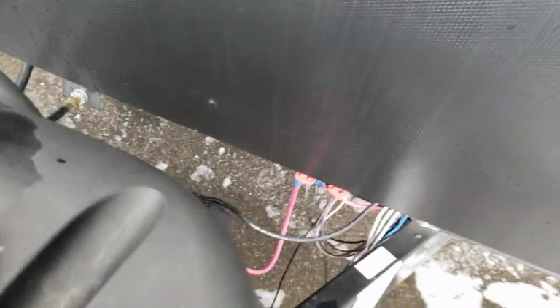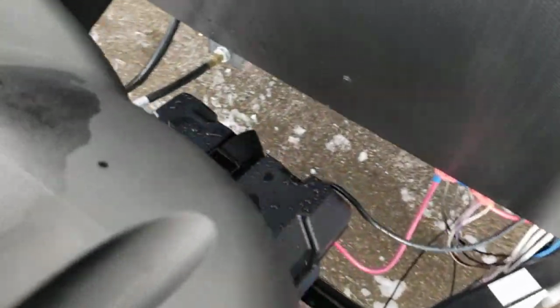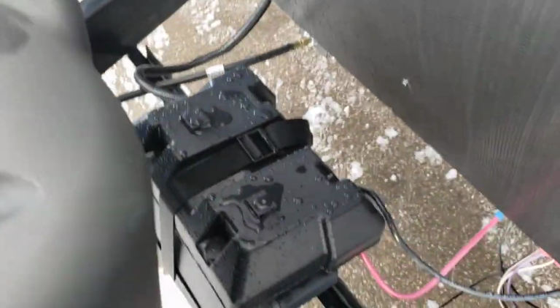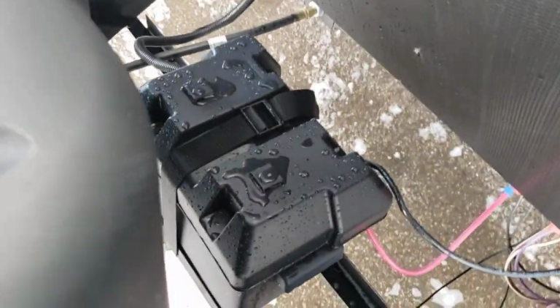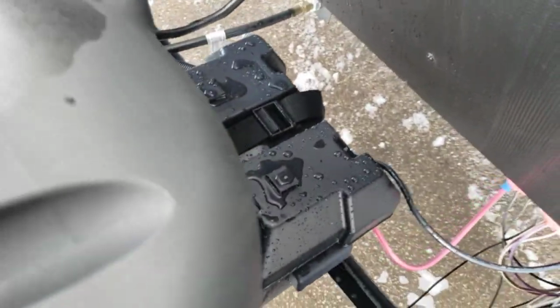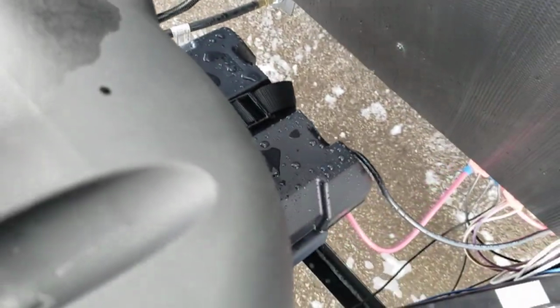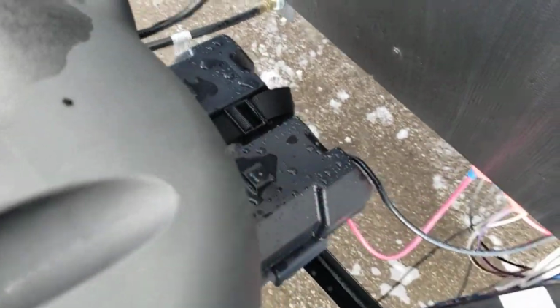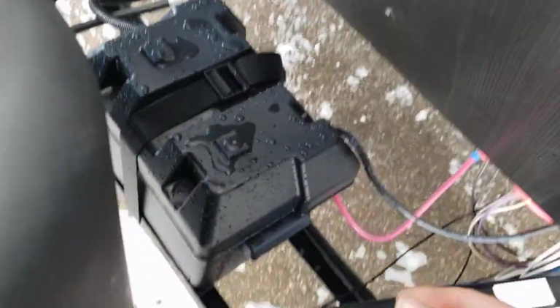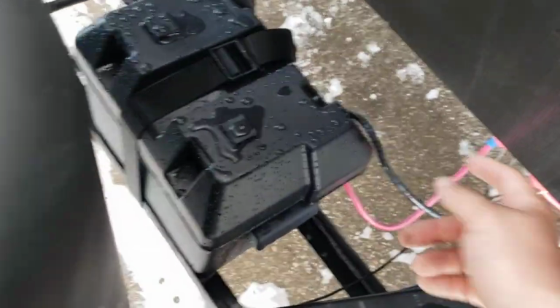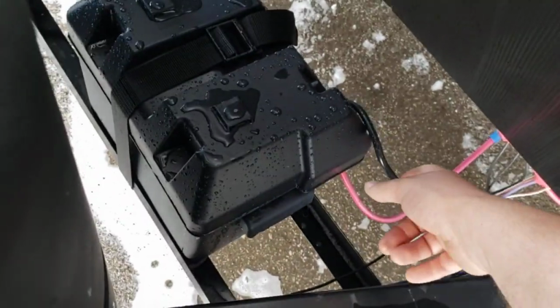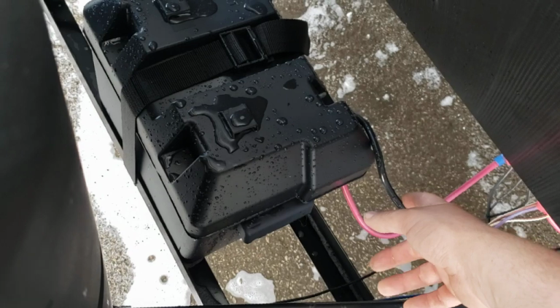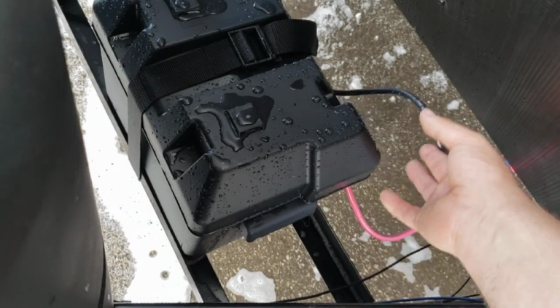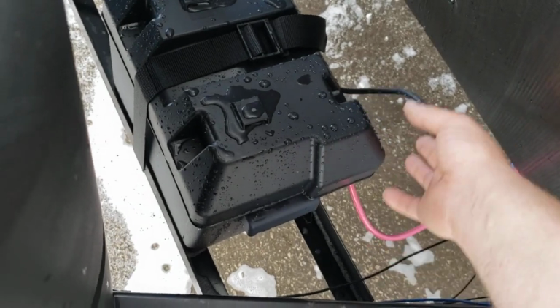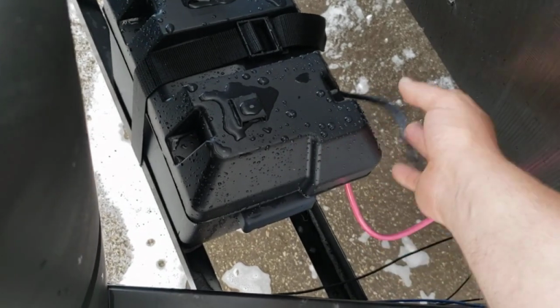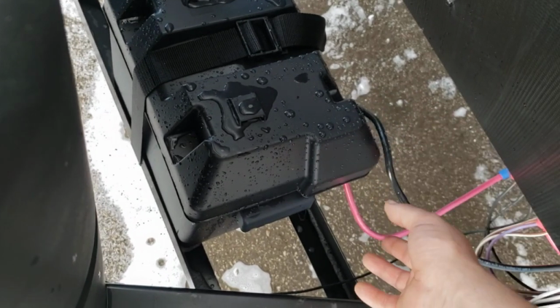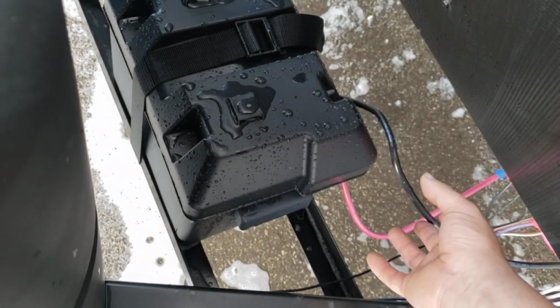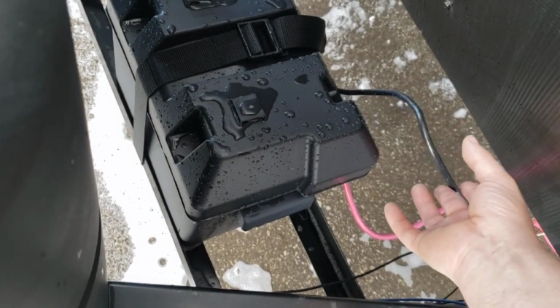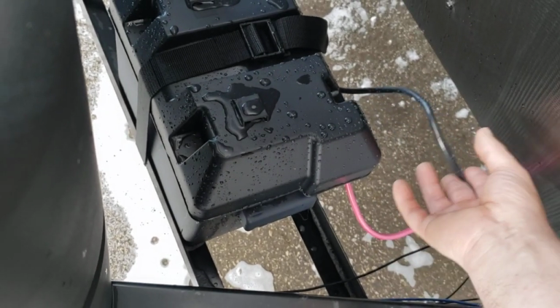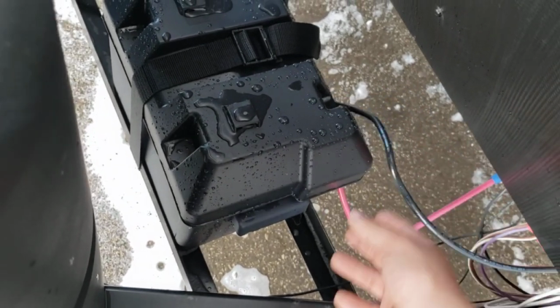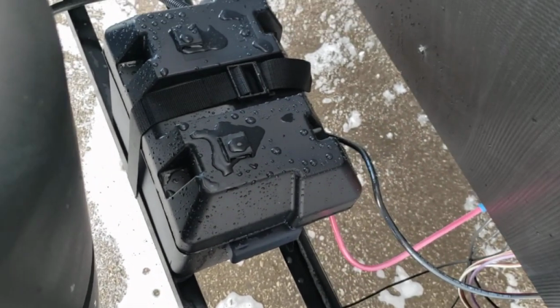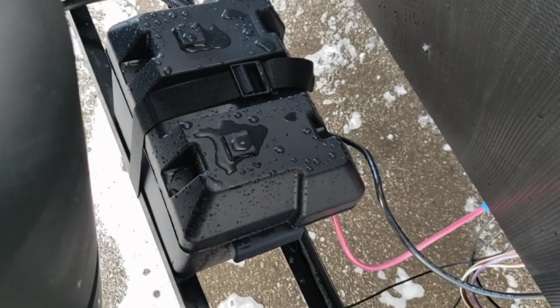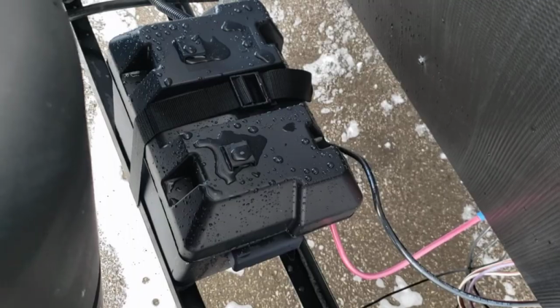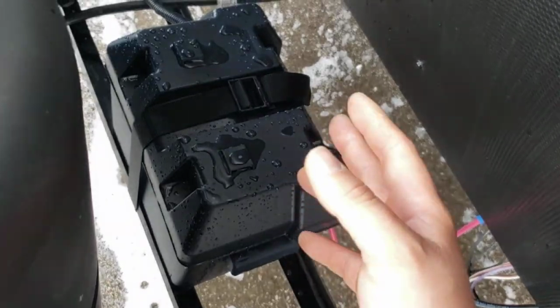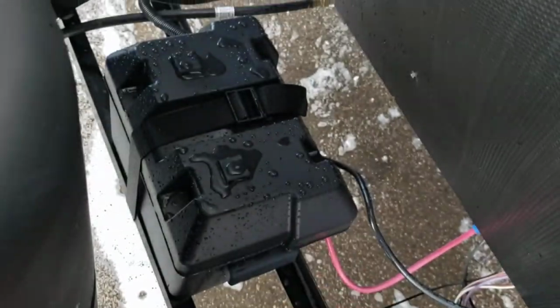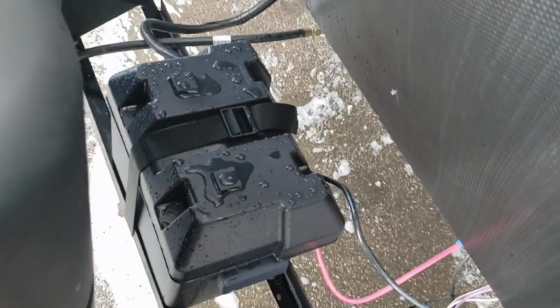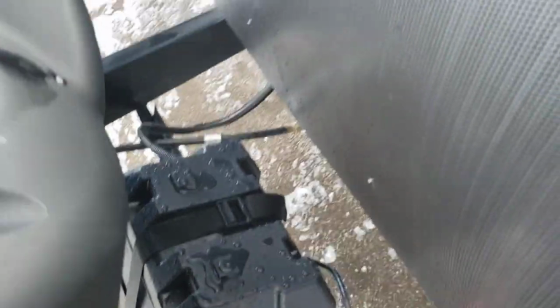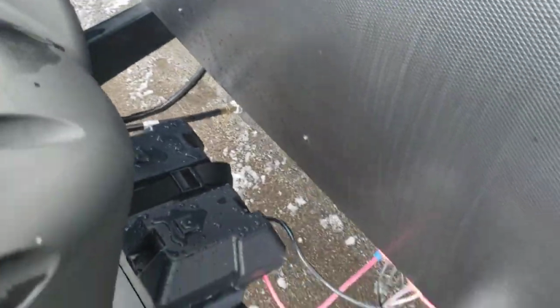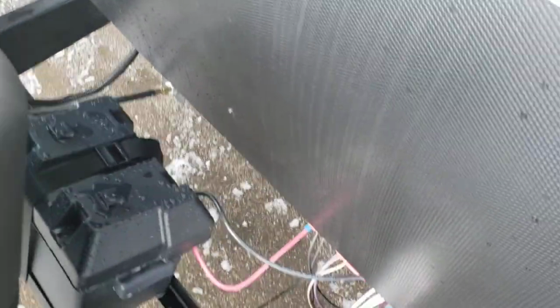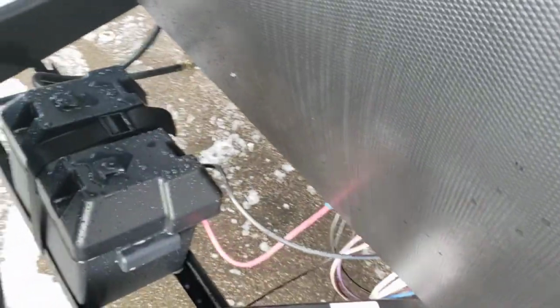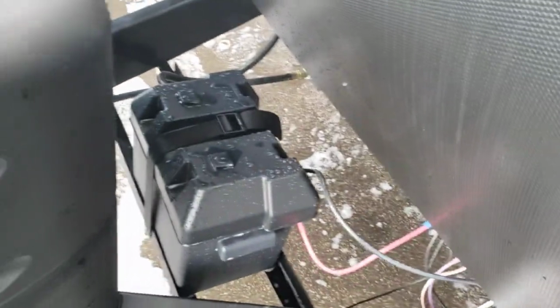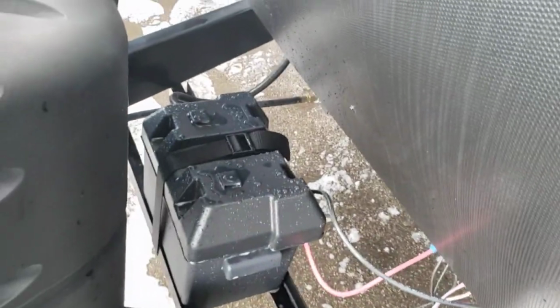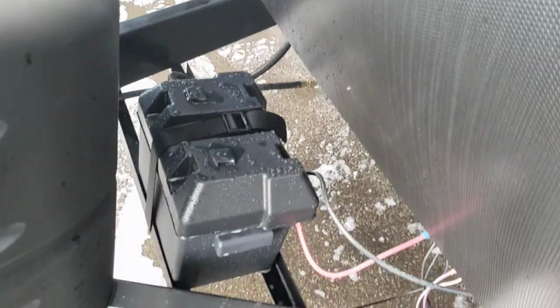Battery — Group 24 RV marine grade battery, brand new. If it's going to be a long time between trips — a couple of weeks — I recommend disconnecting the negative lead off your battery. In the winter I recommend taking your battery completely out and storing it somewhere much warmer than sitting outside.